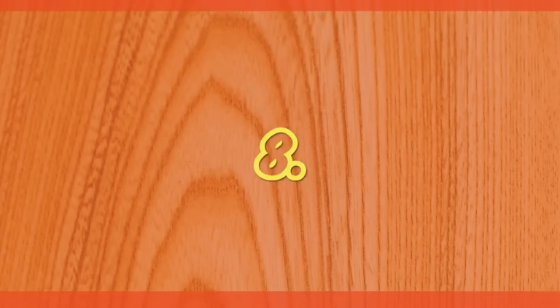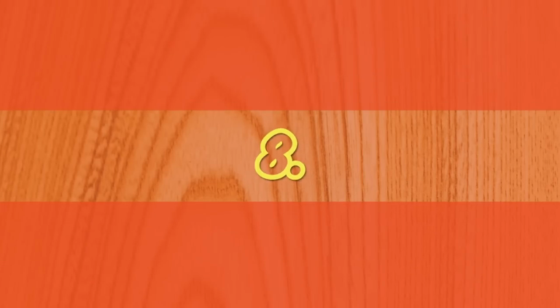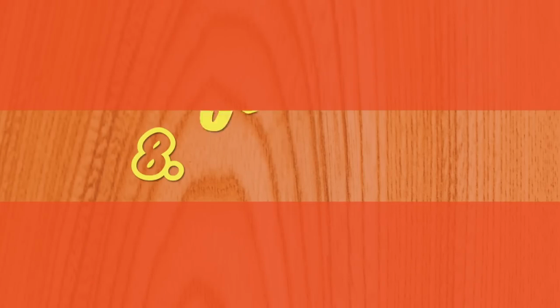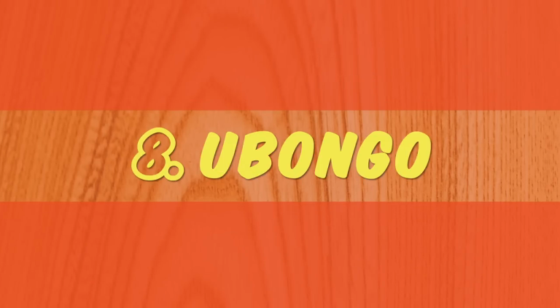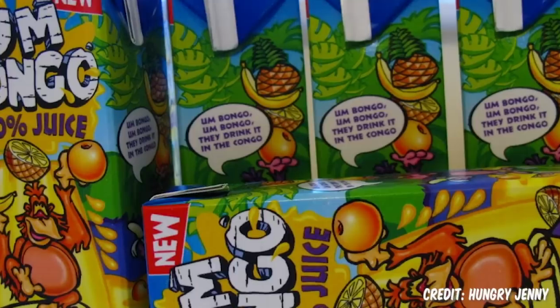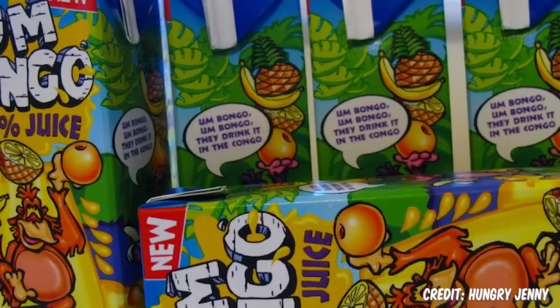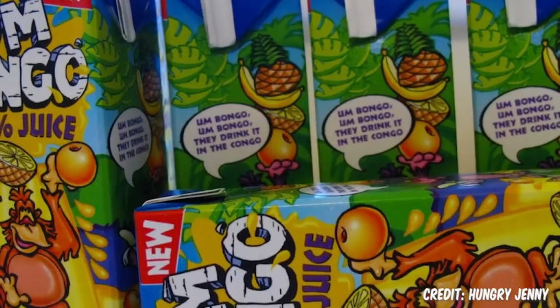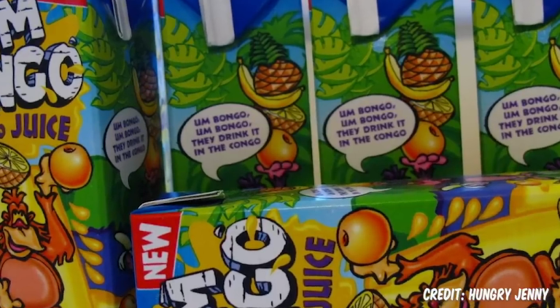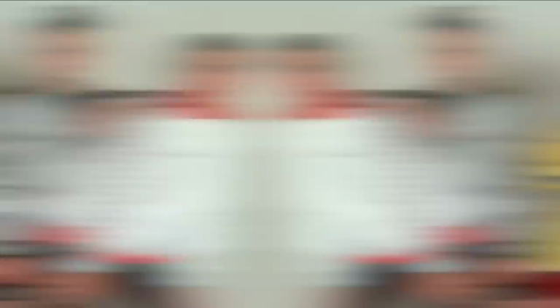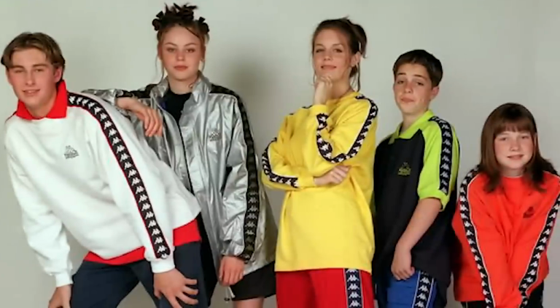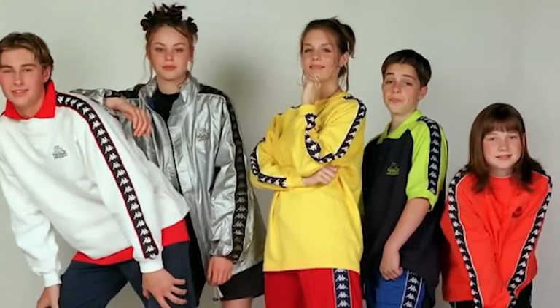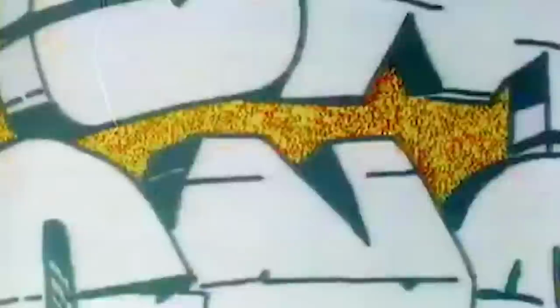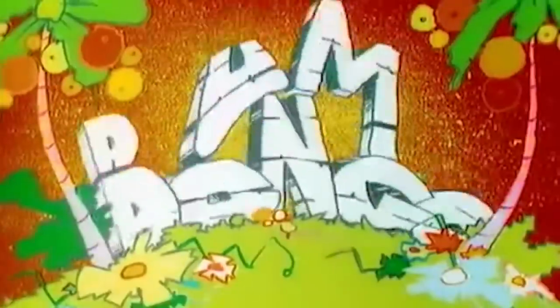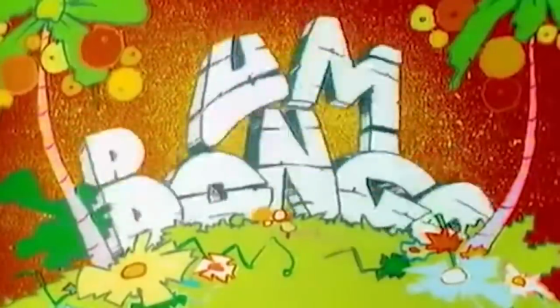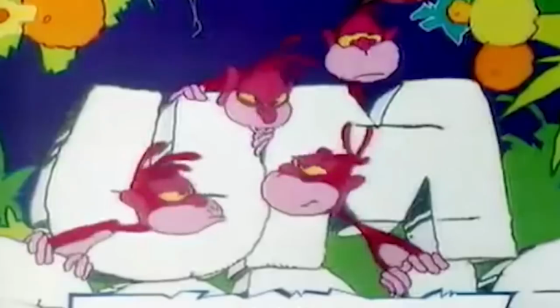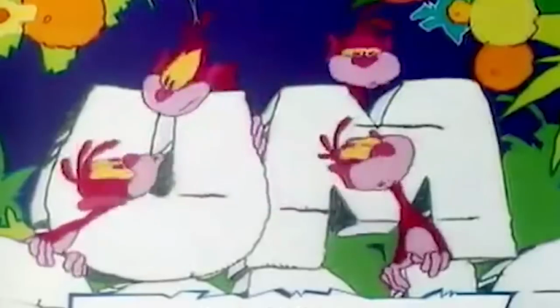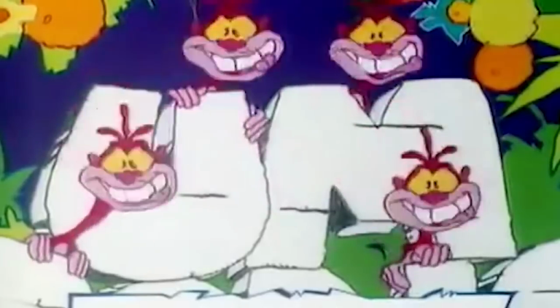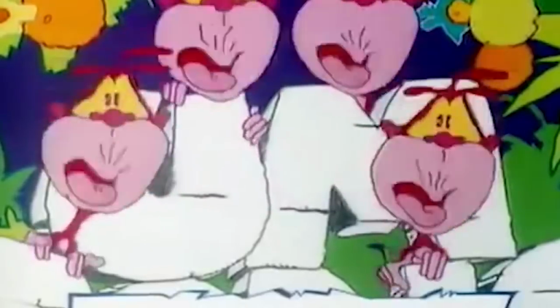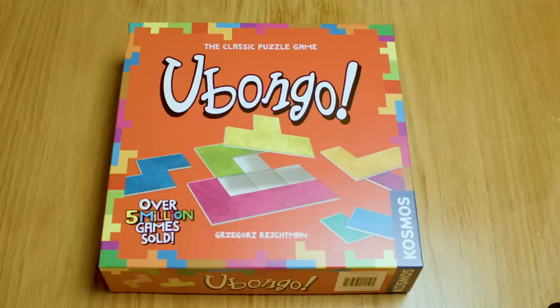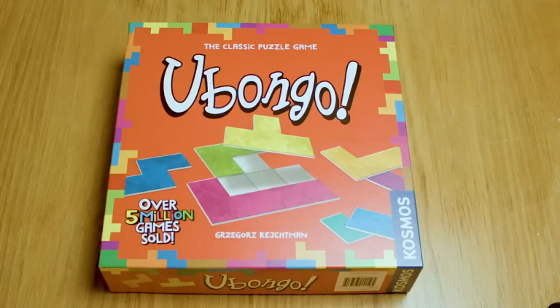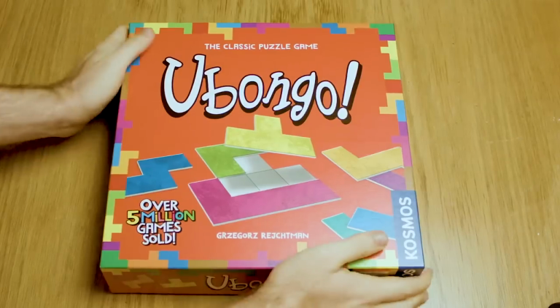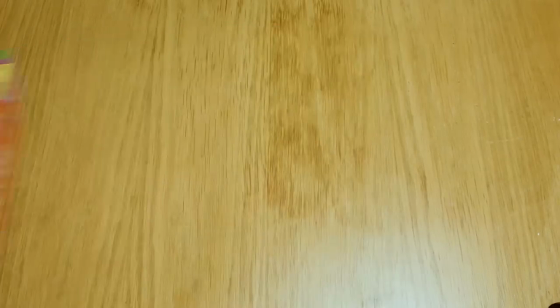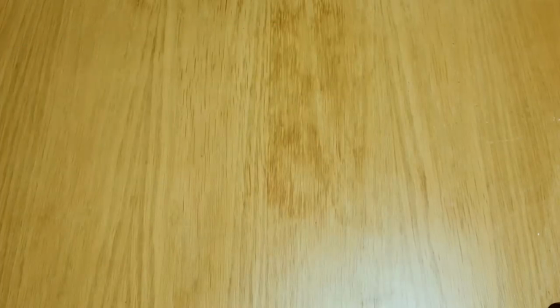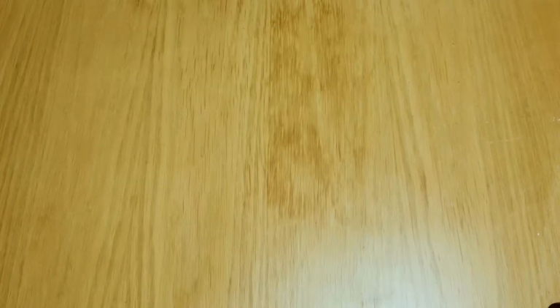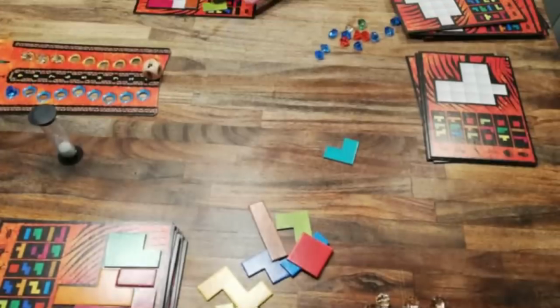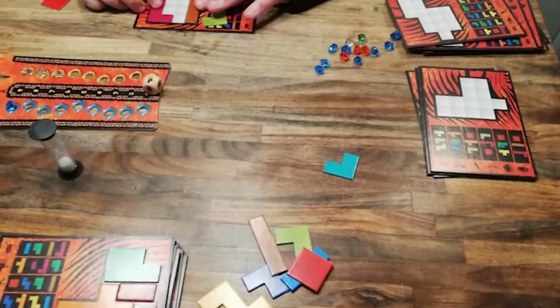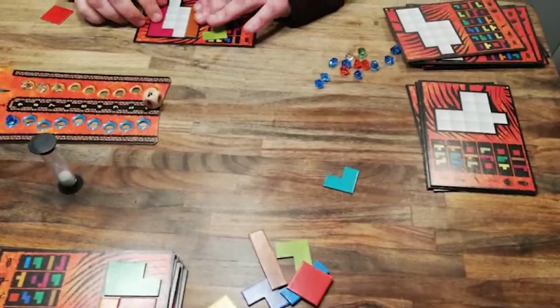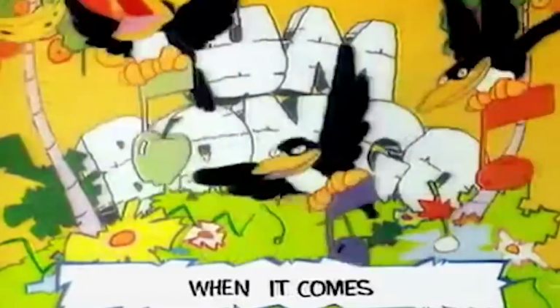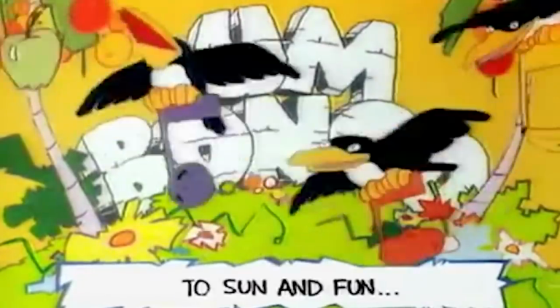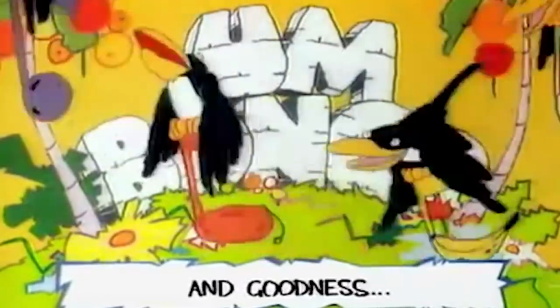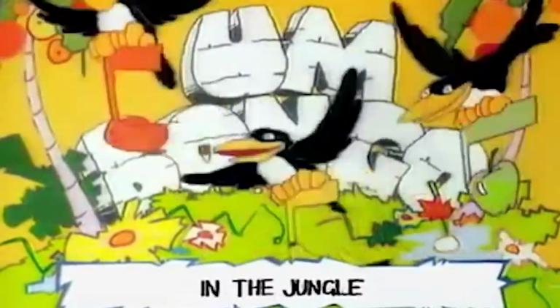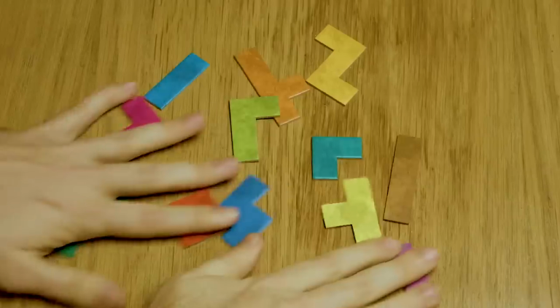Number 8: Ubongo. Ubongo seems simple at first, but it's actually quite tricky. Everyone is dealt the same 12 tiles at the start — they'll keep these throughout the game — then each turn everyone takes one of these puzzle boards. The die is rolled and depending on the symbol, those are the tiles you need to use to fill all the white squares on your board.